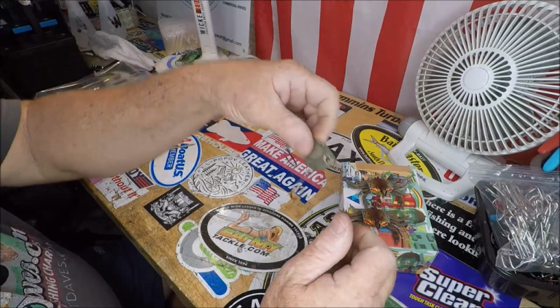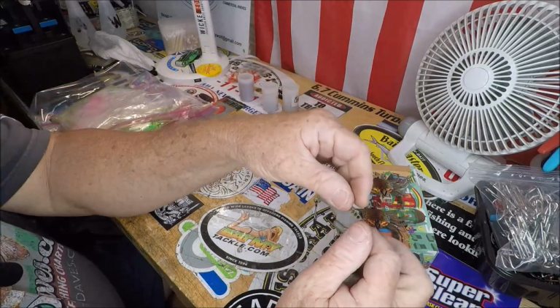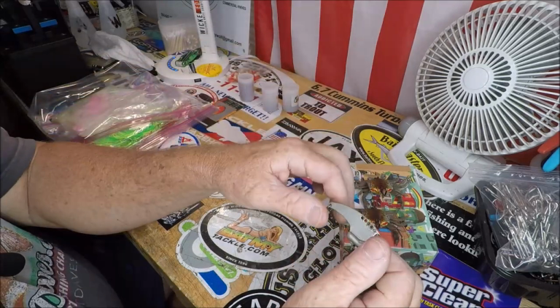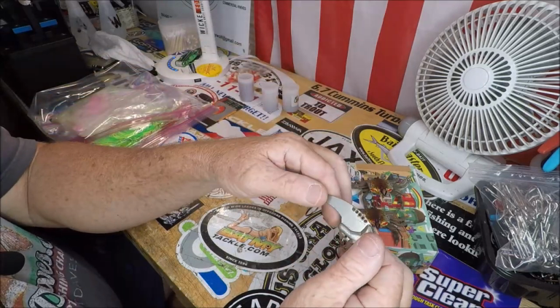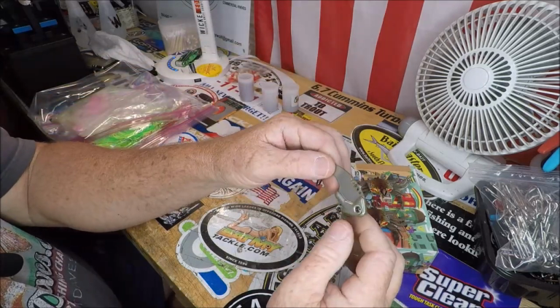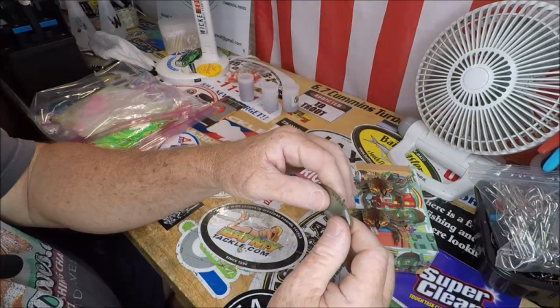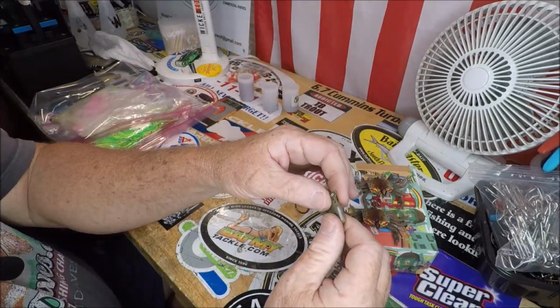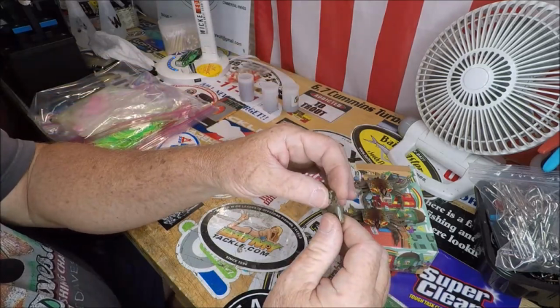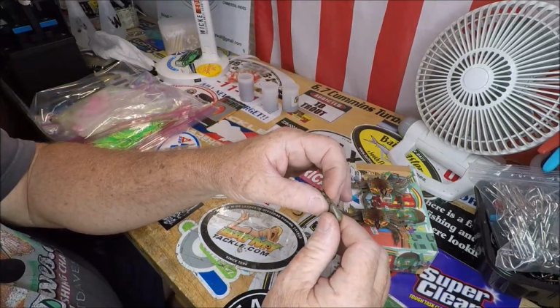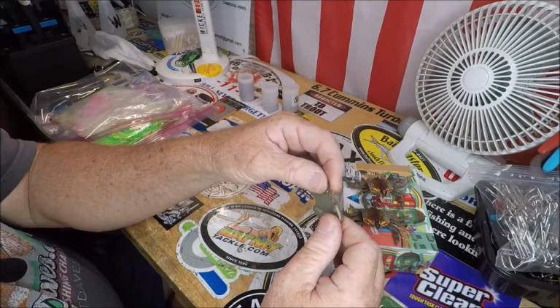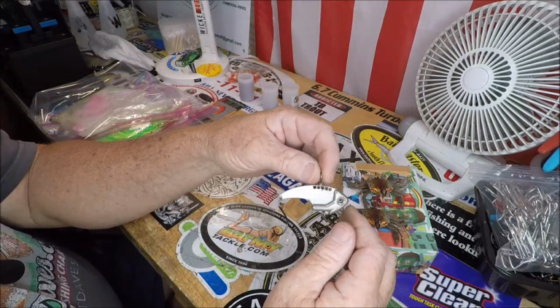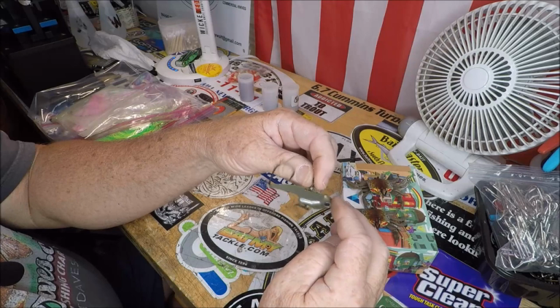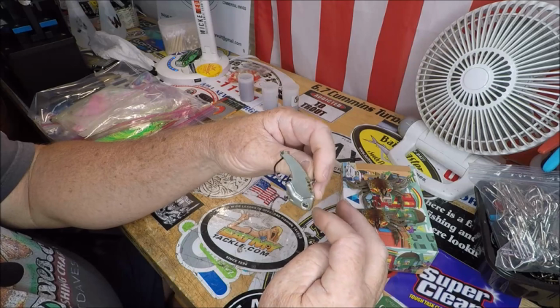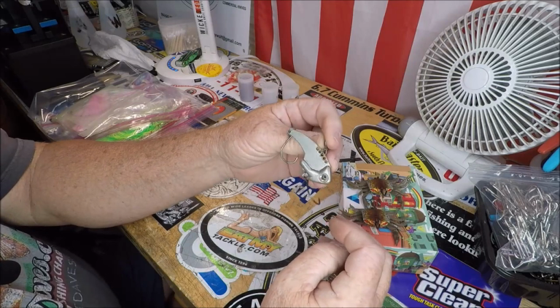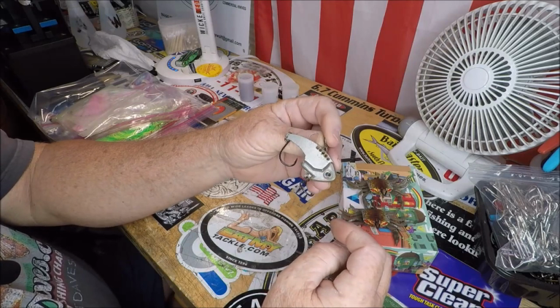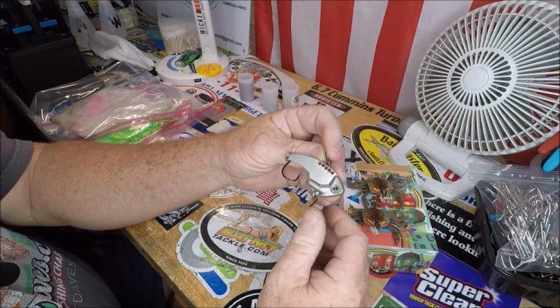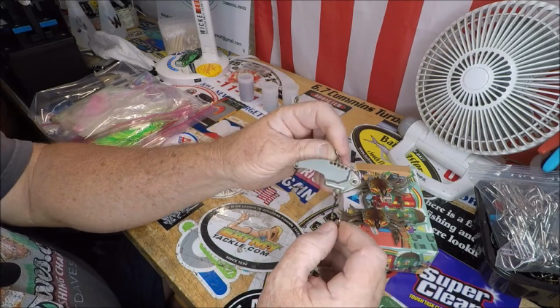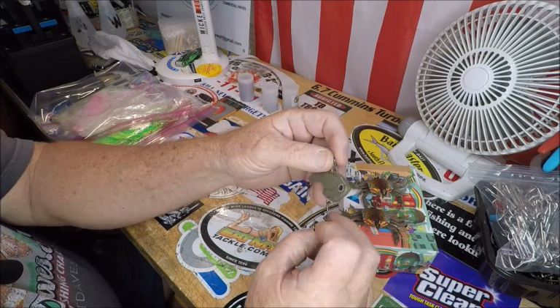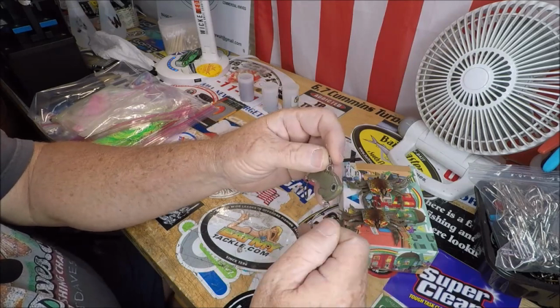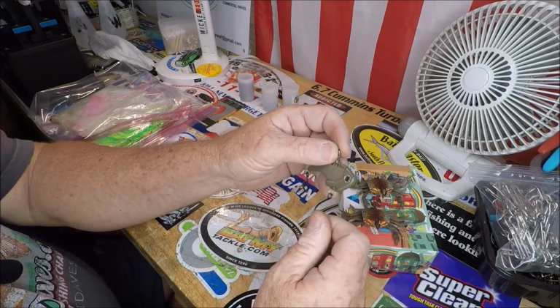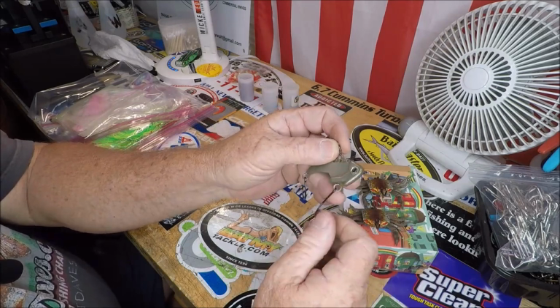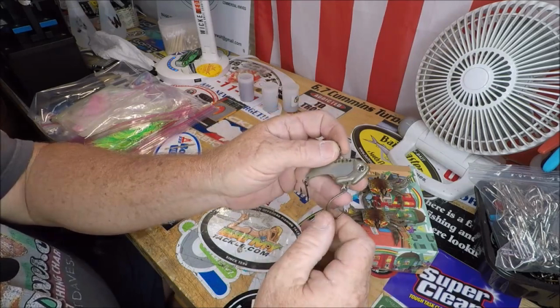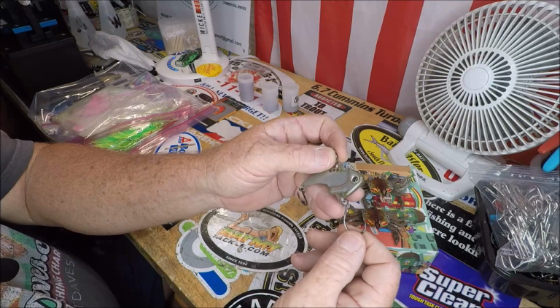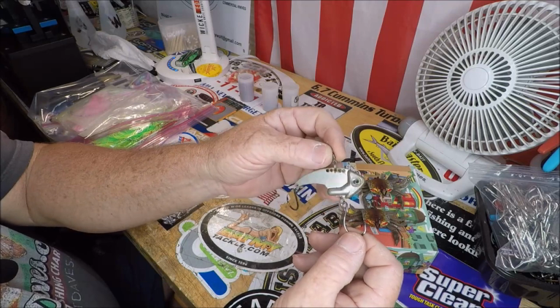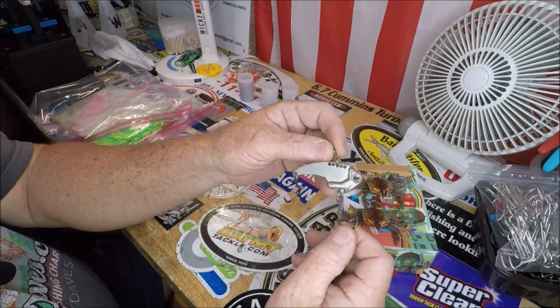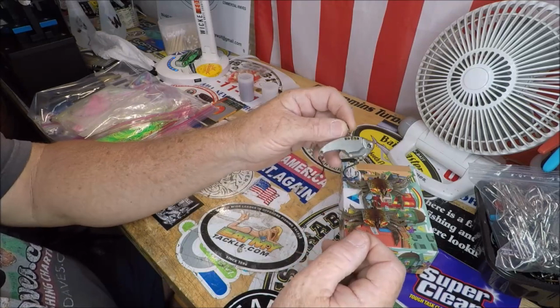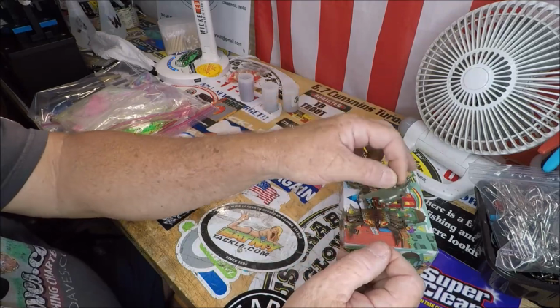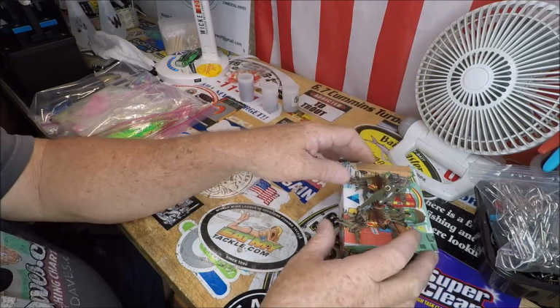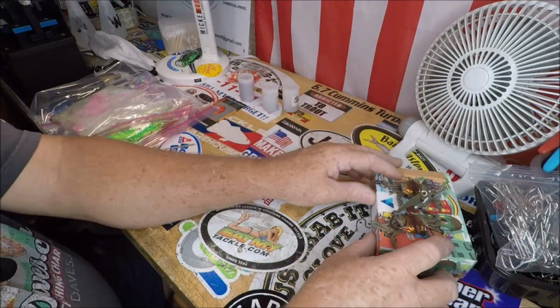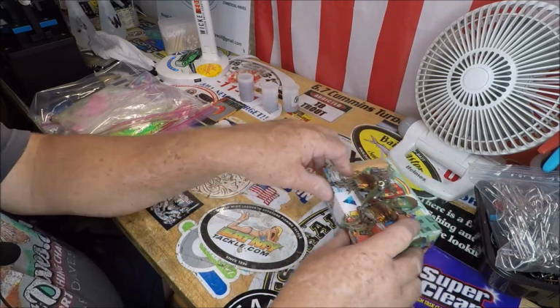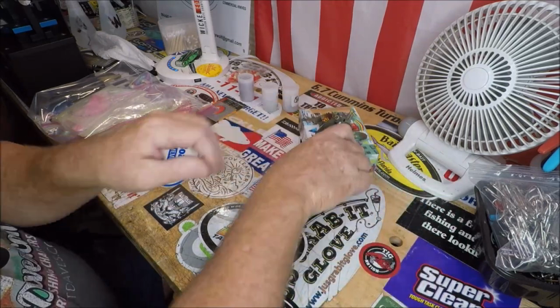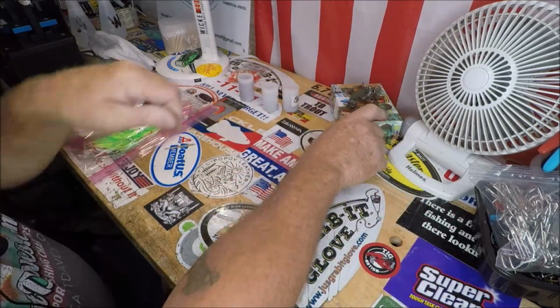I got this thing called a Ledge Hog — it's a blade bait. It had trebles on it; I put on these singles for you. Alright, so let's move on from that.